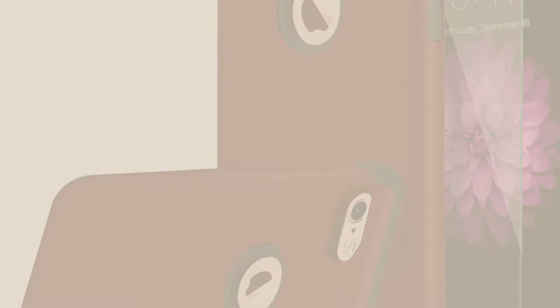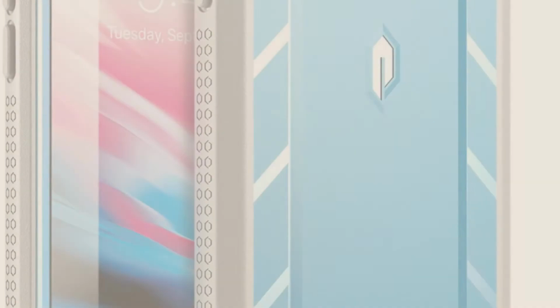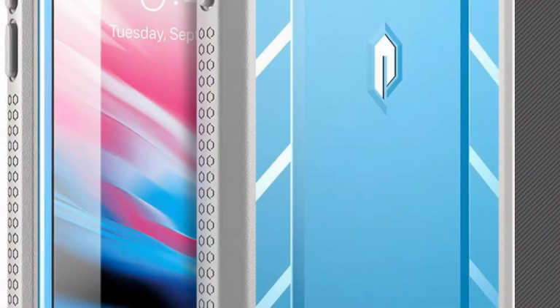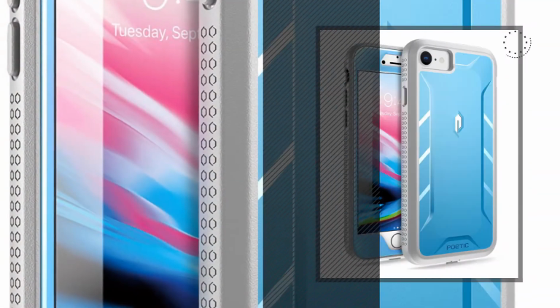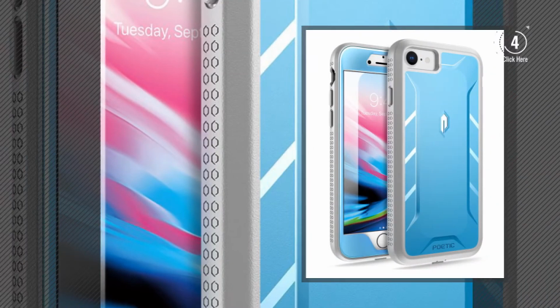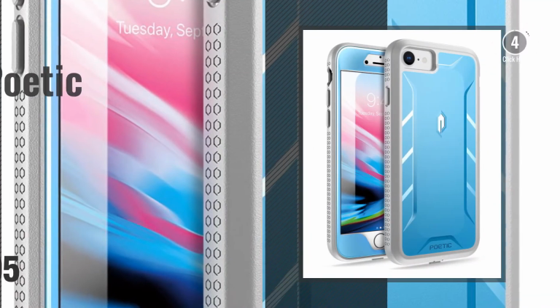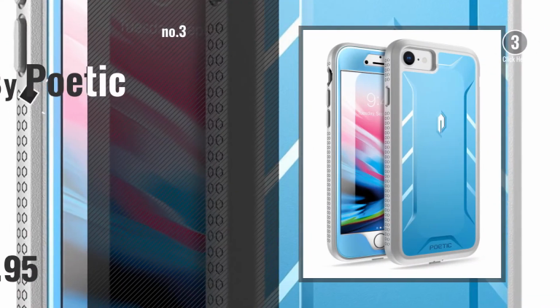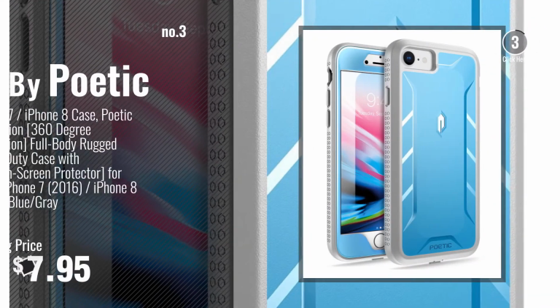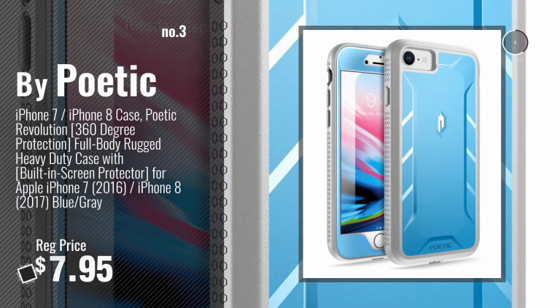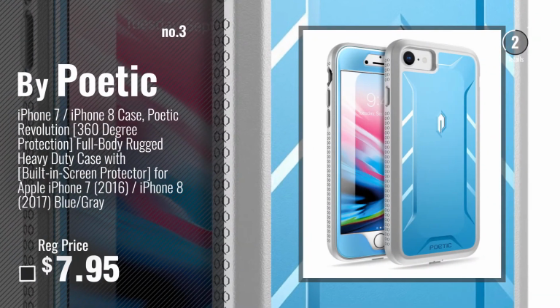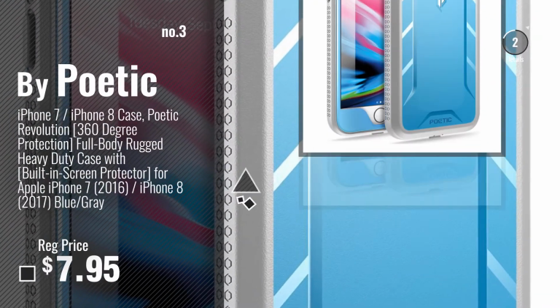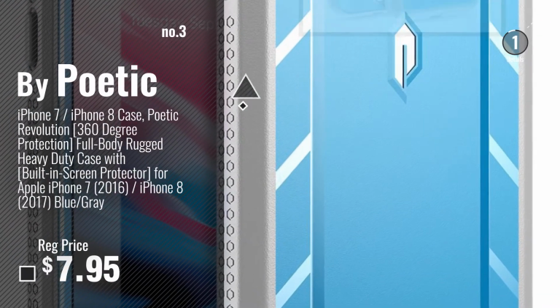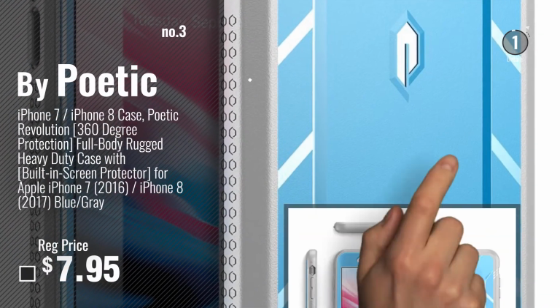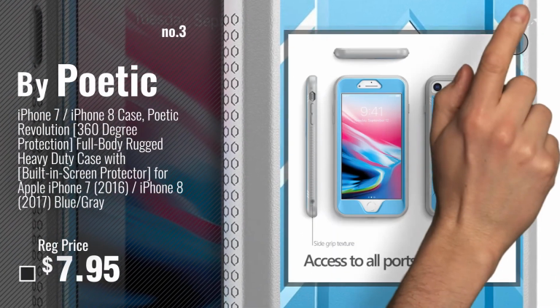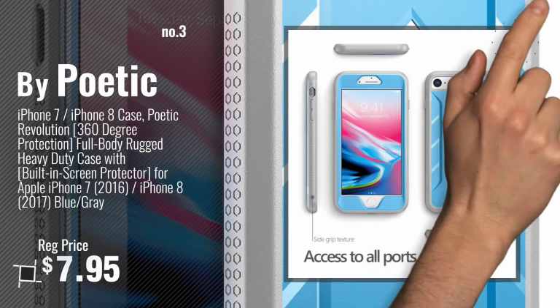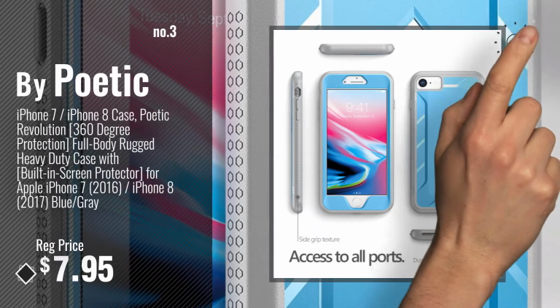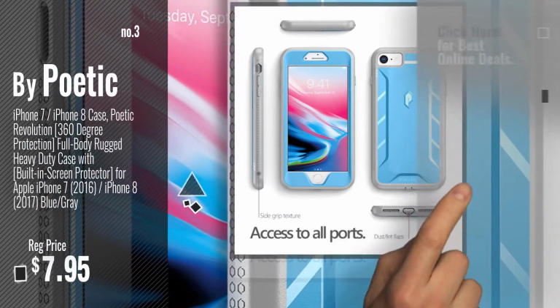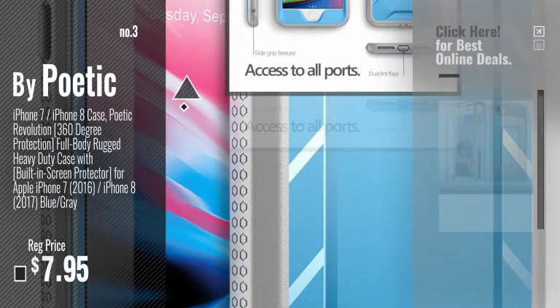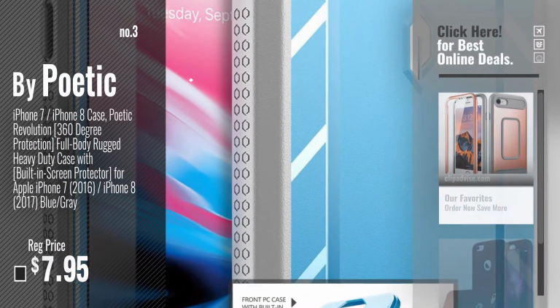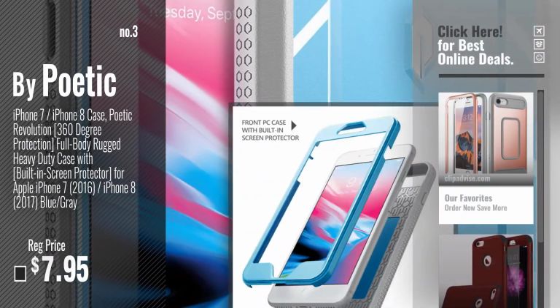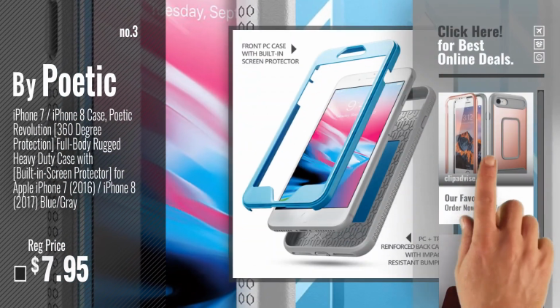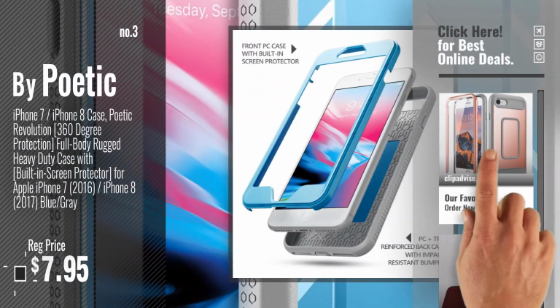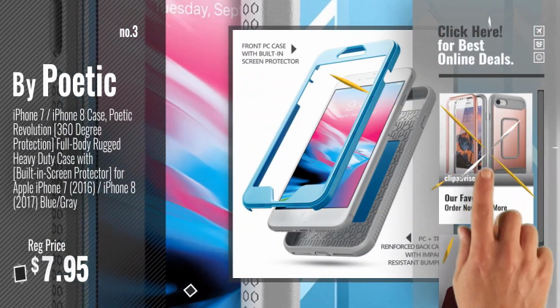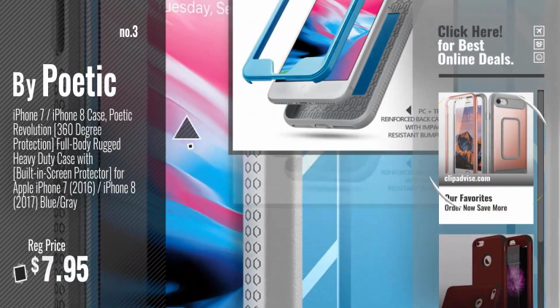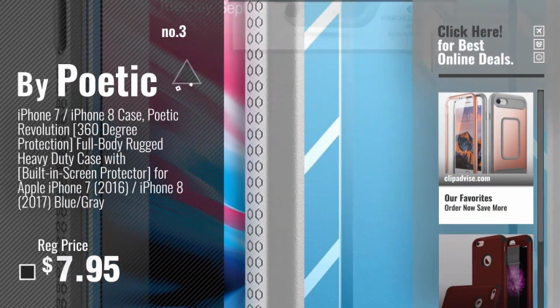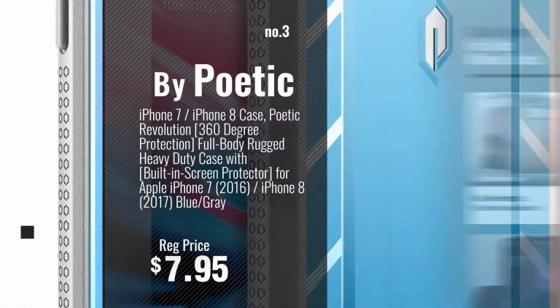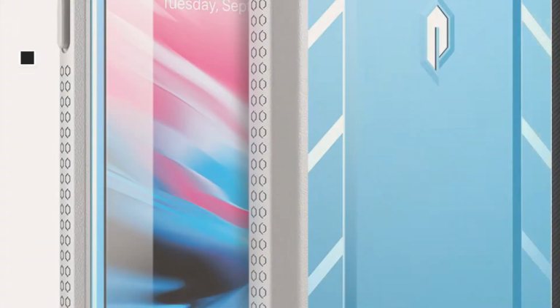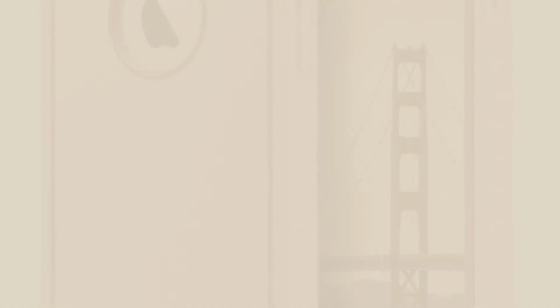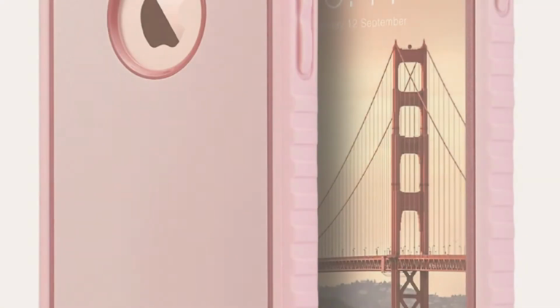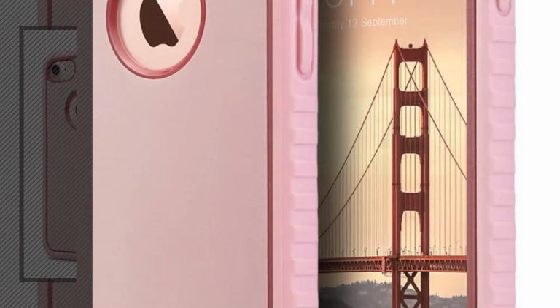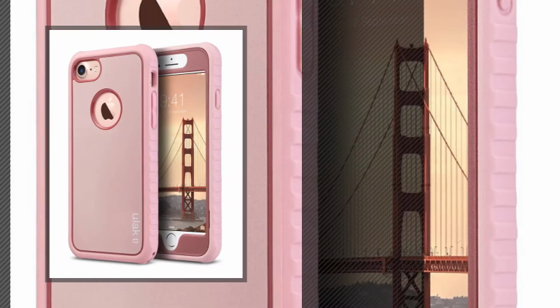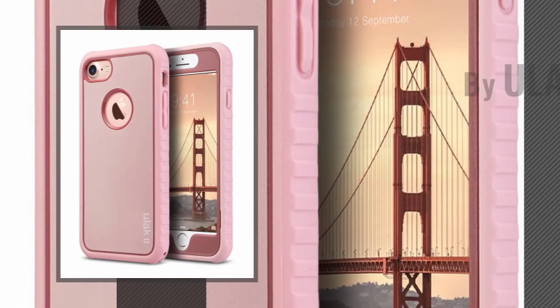Number 3, by Poetic. Get your favorite iPhone 7 case with screen protection now — just click this circle in the corner. Number 4, by Yulak.